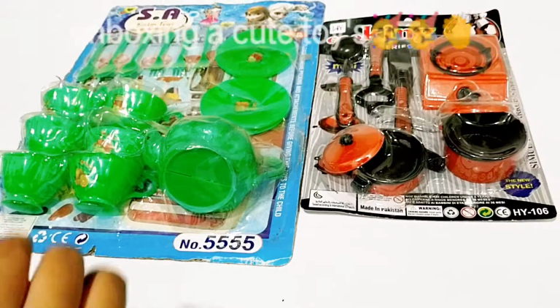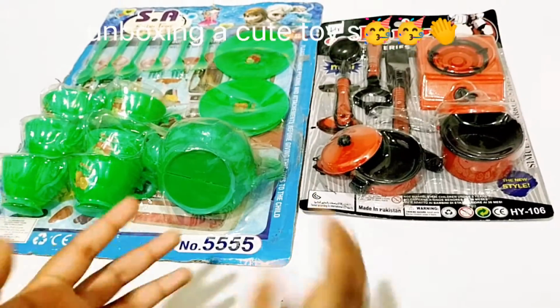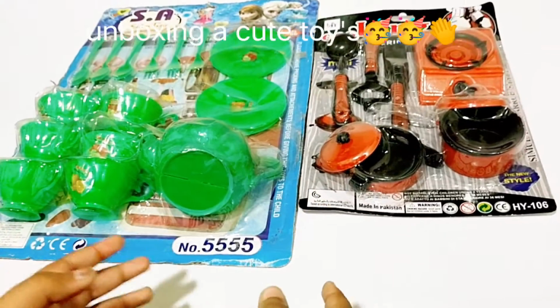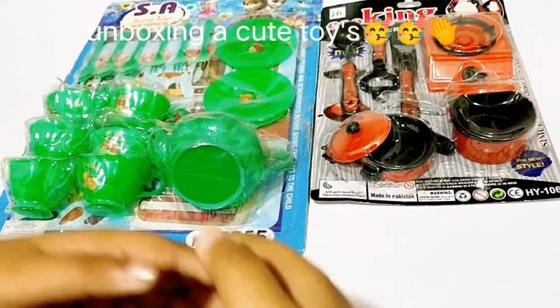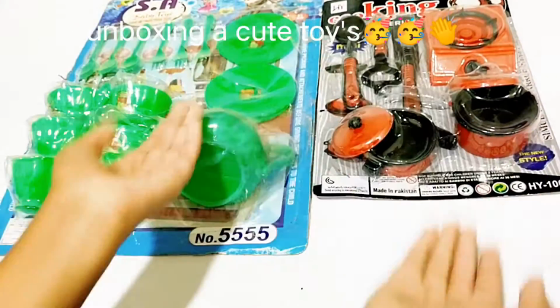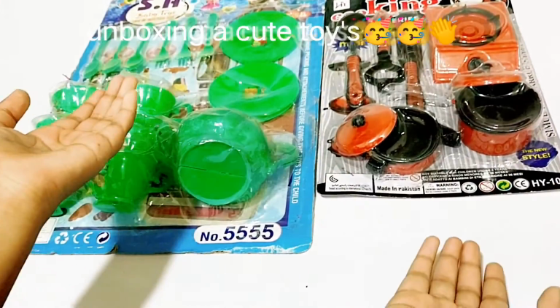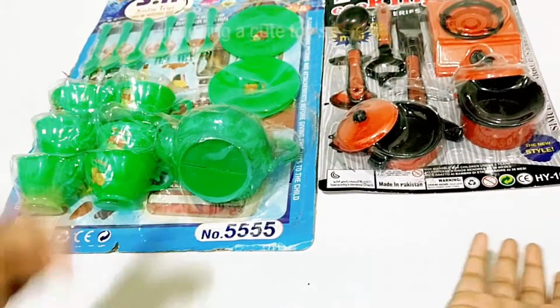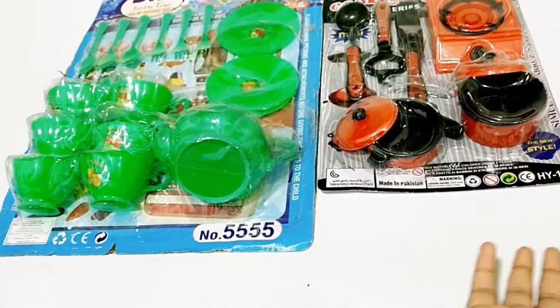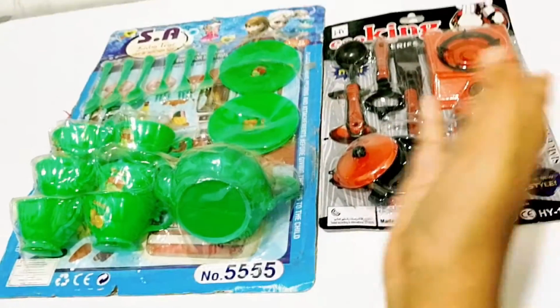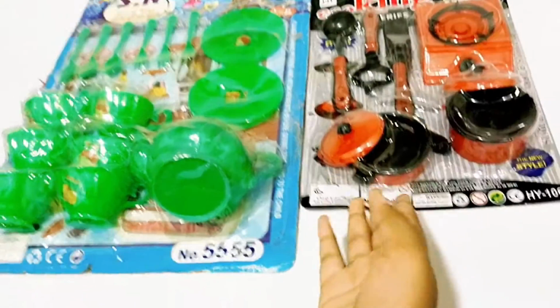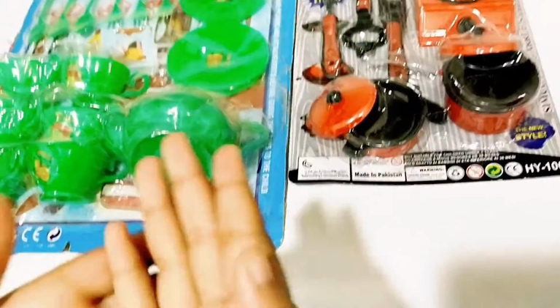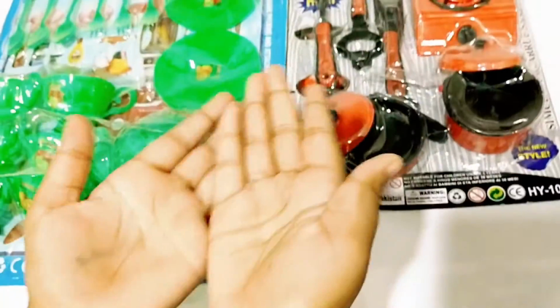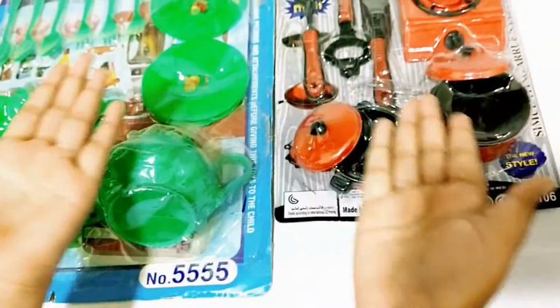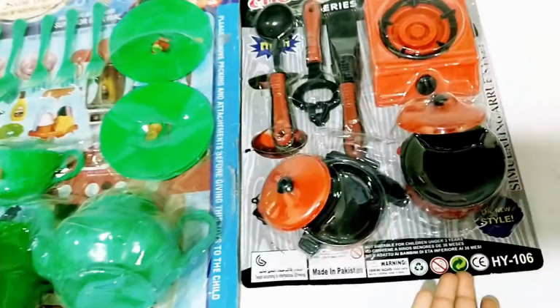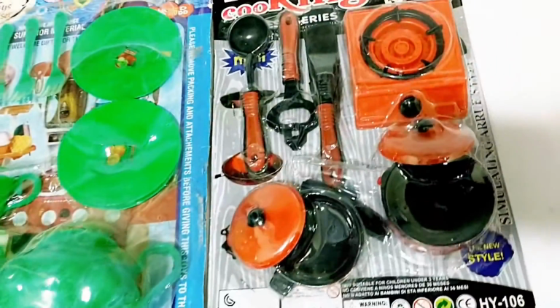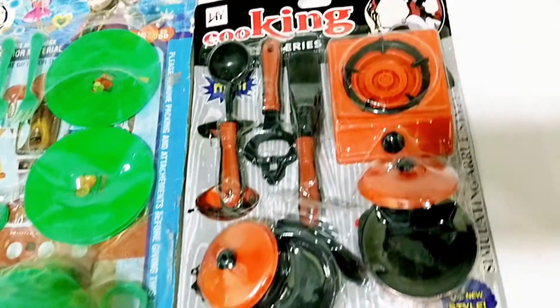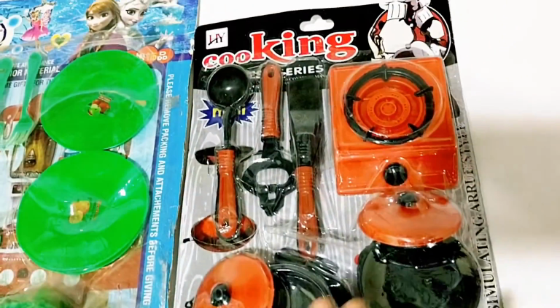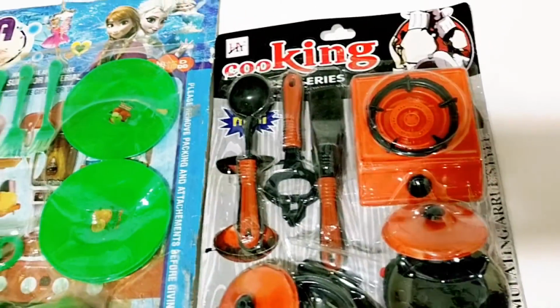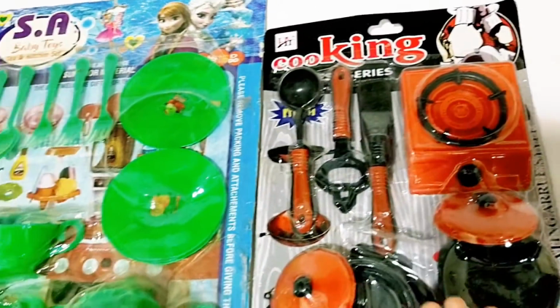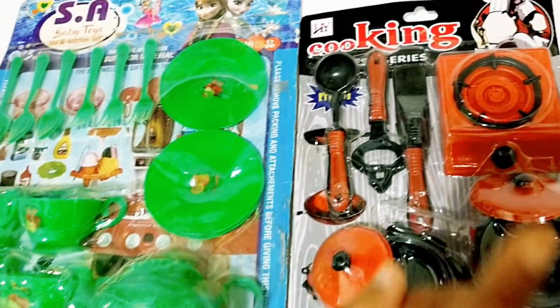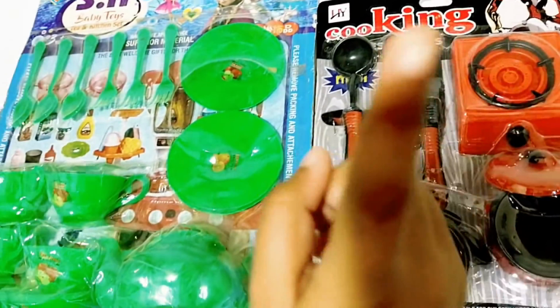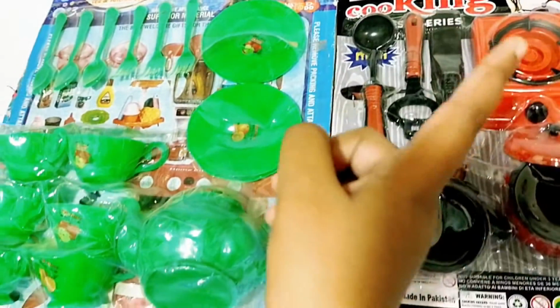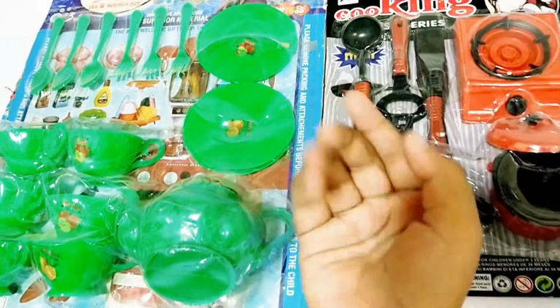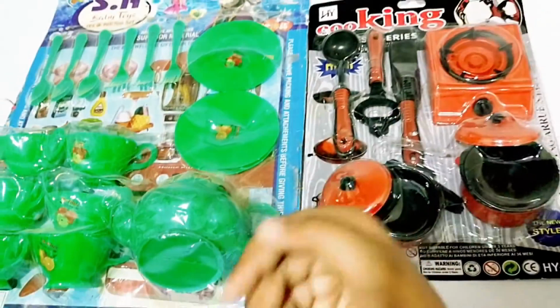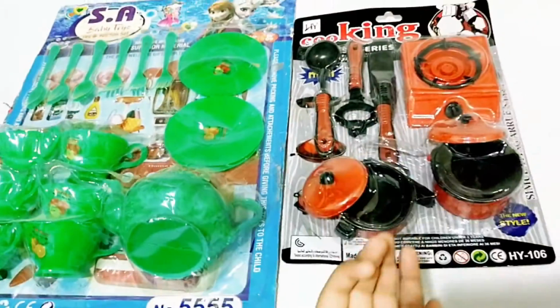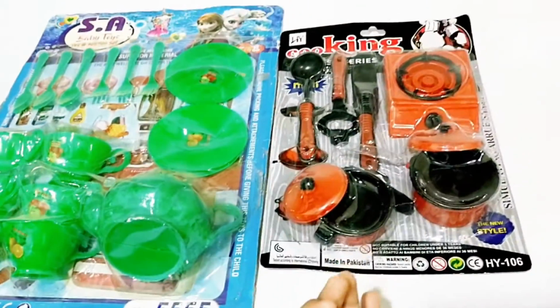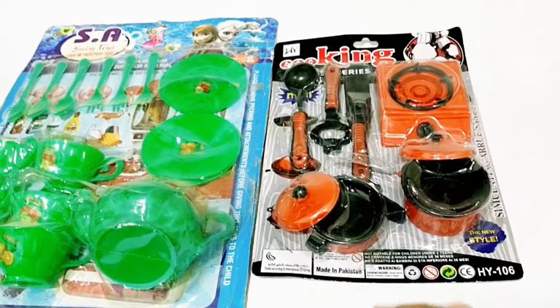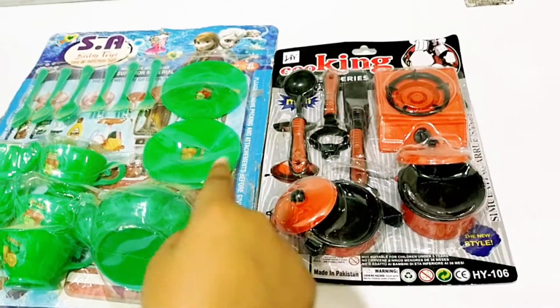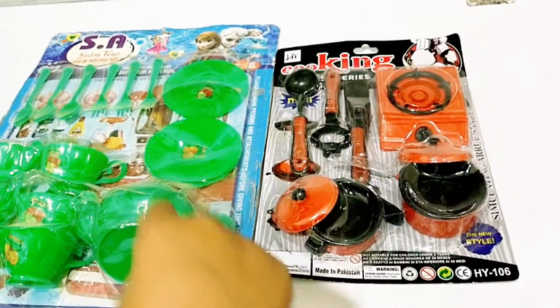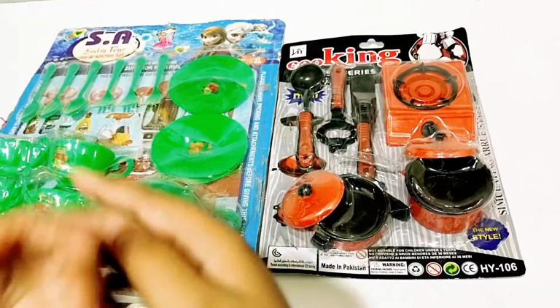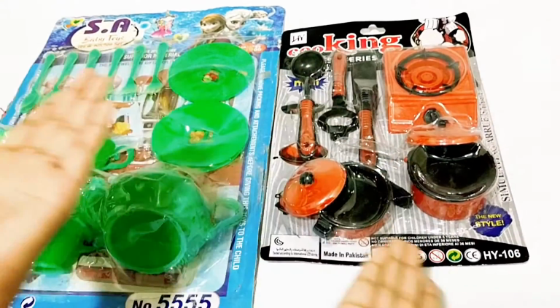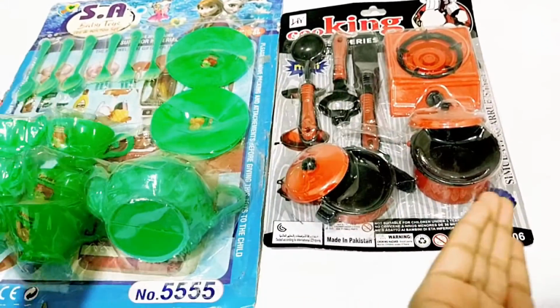Hello friends! How are you? You are seeing such a beautiful tea set and kitchen set. You will think how I play with it. Let's see how I play with it.